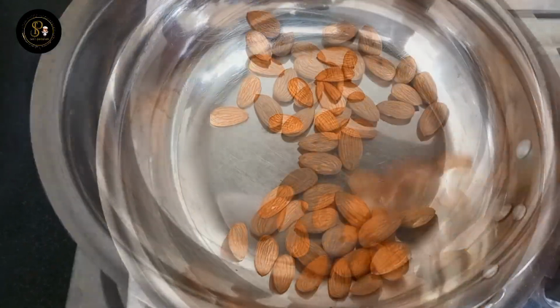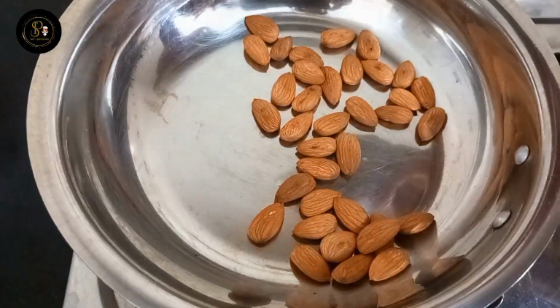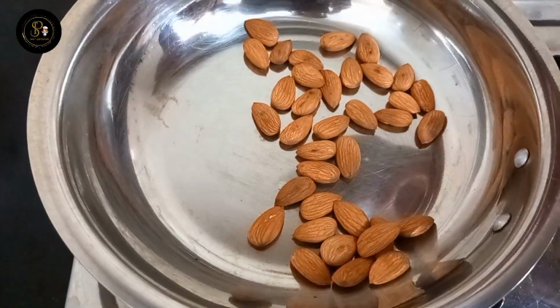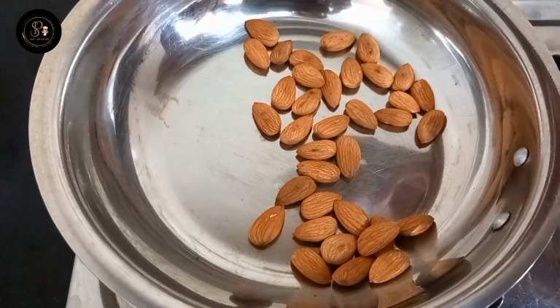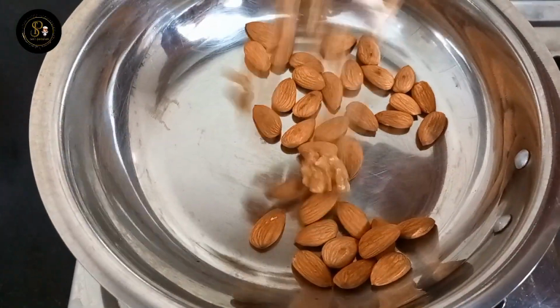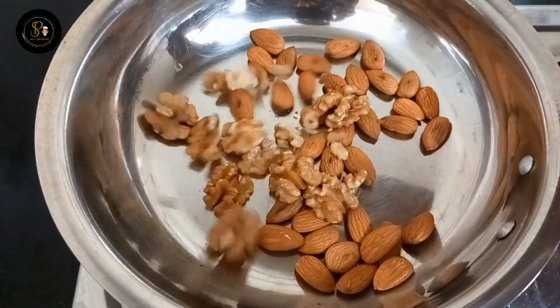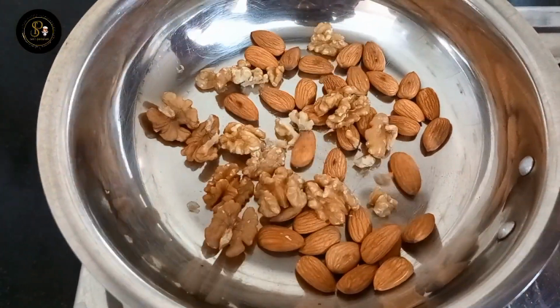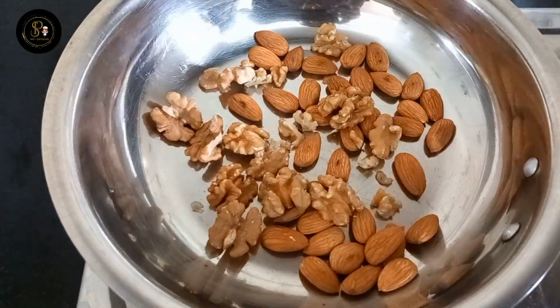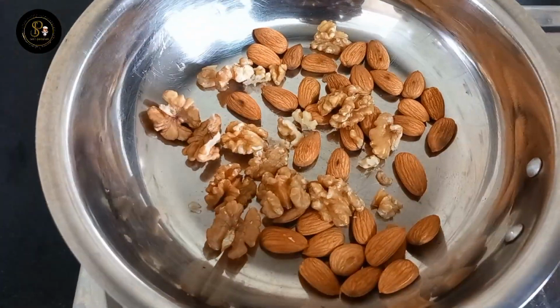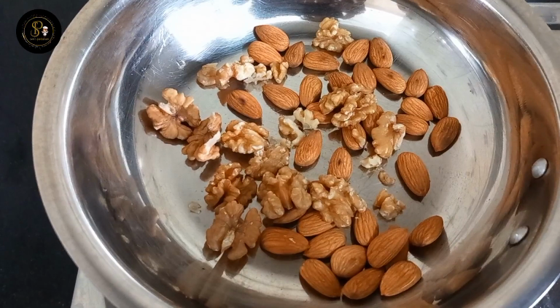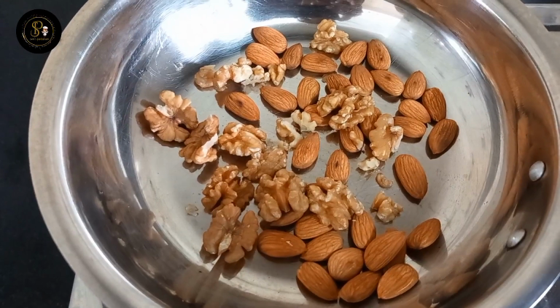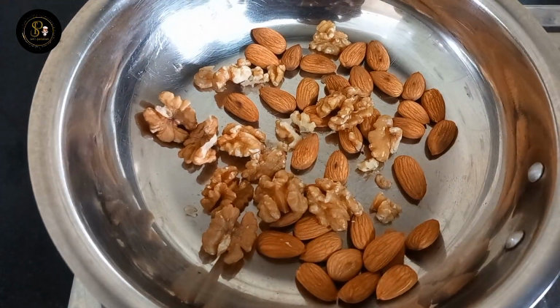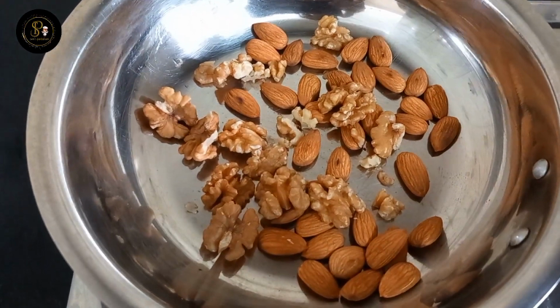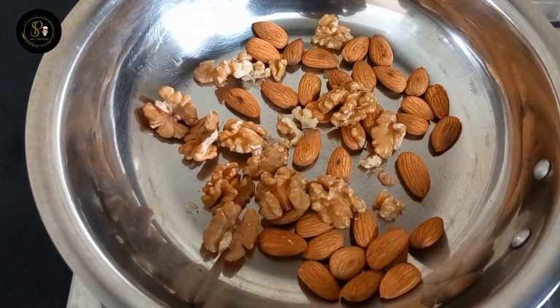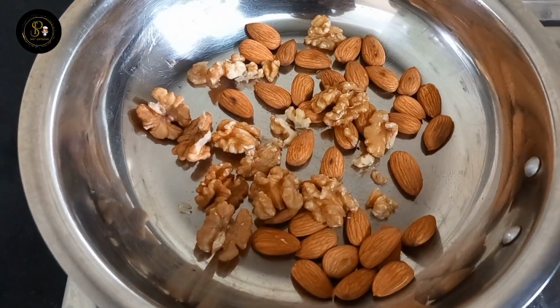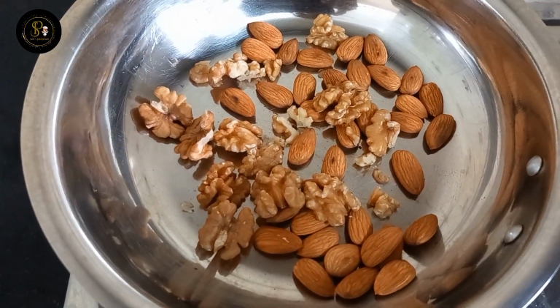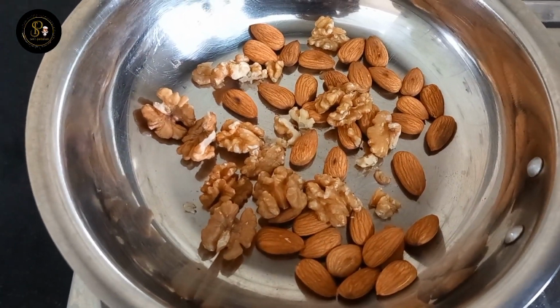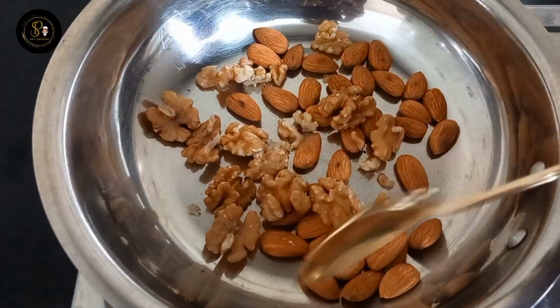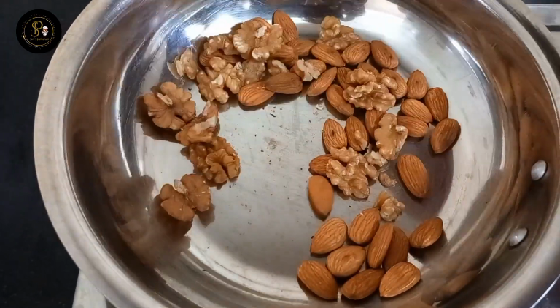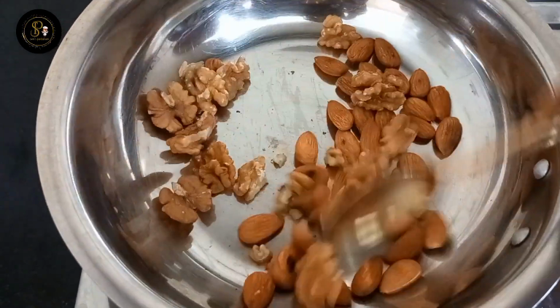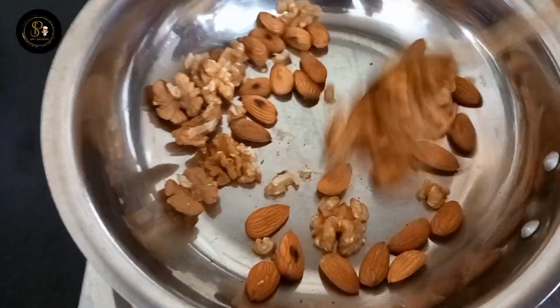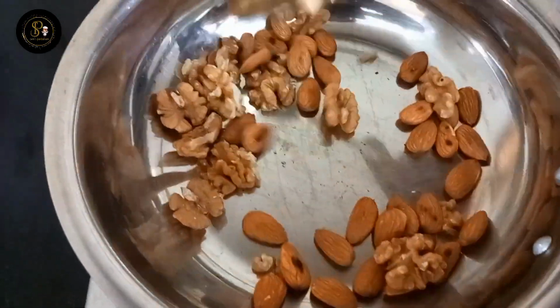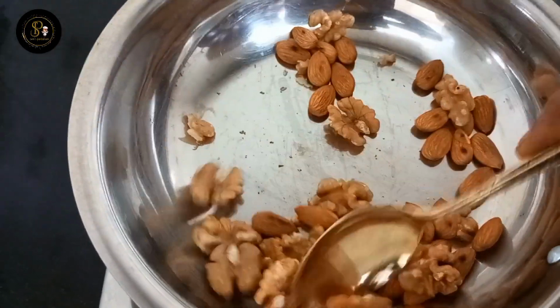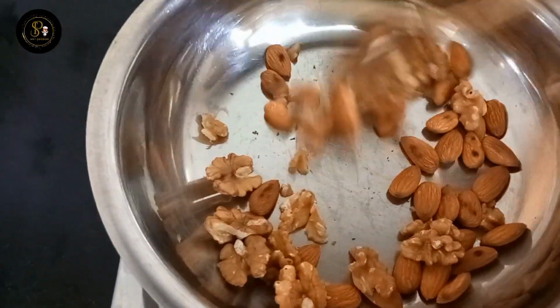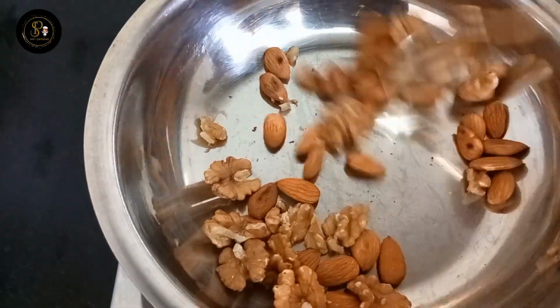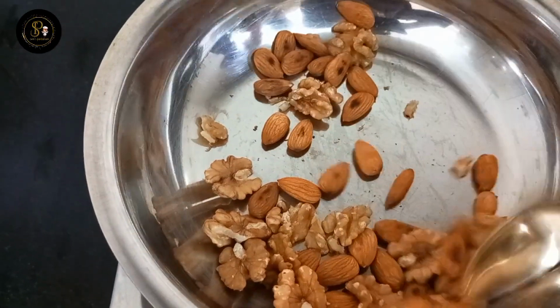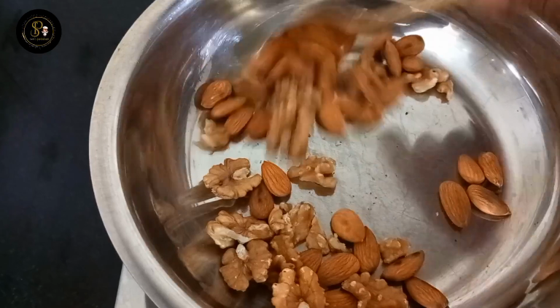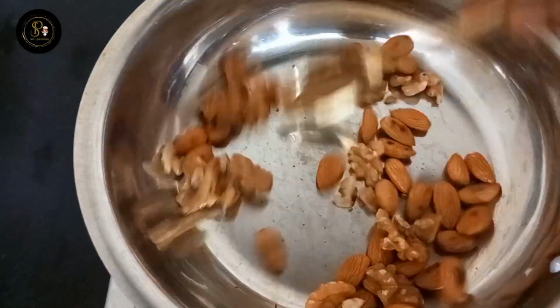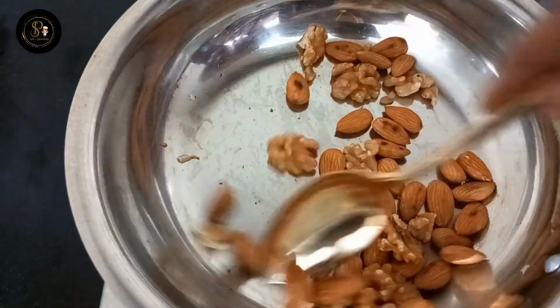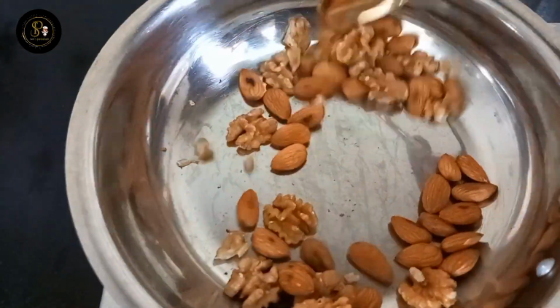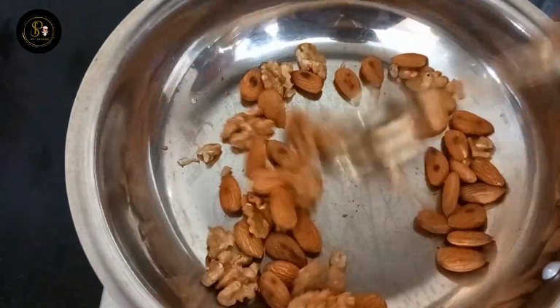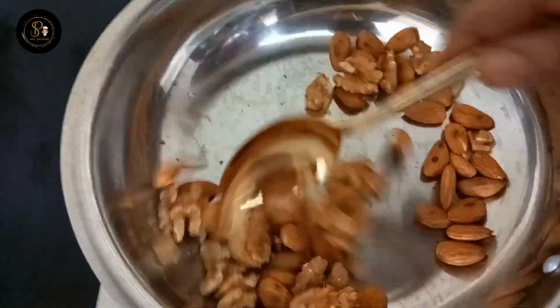We will add nuts separately. These are proteins, fiber, and fats. We need to add unsaturated fats.